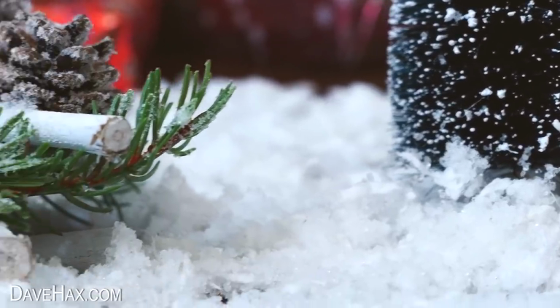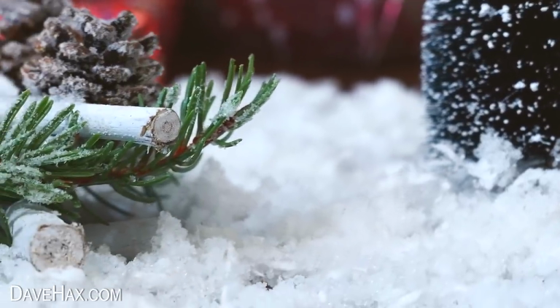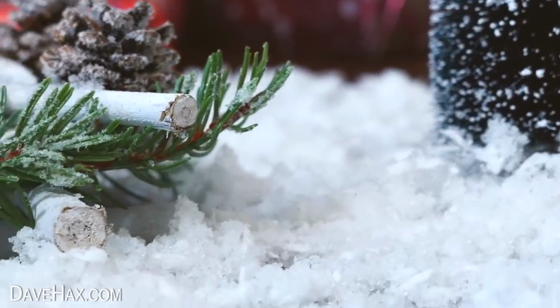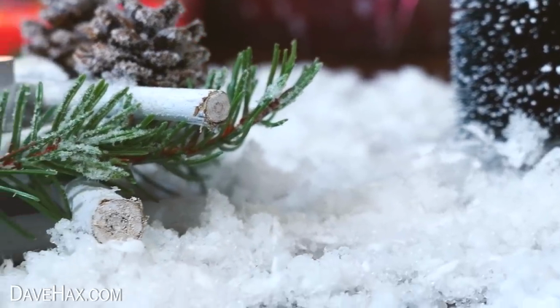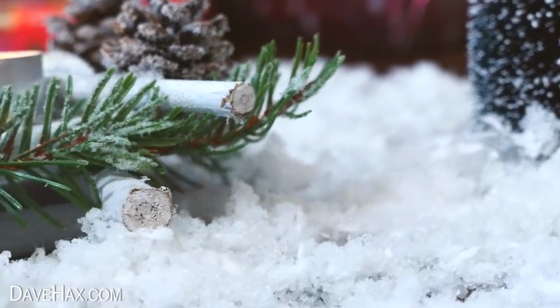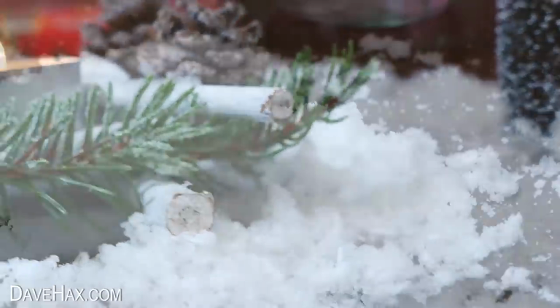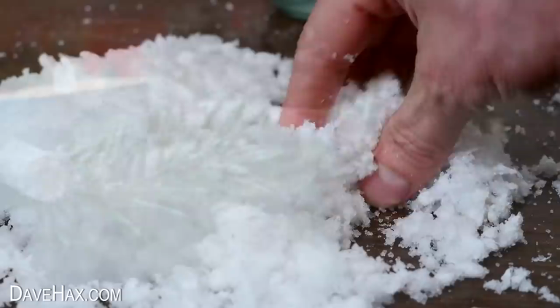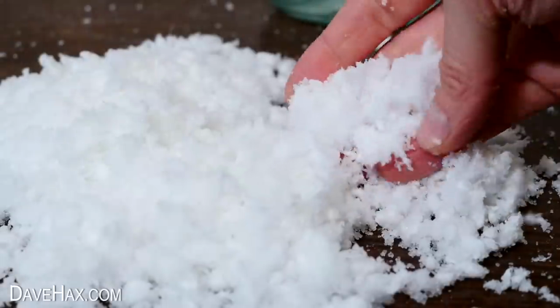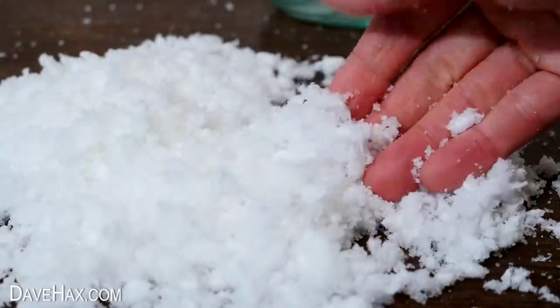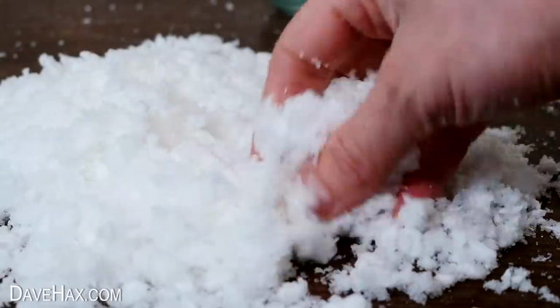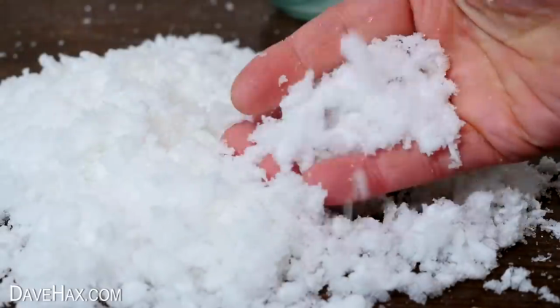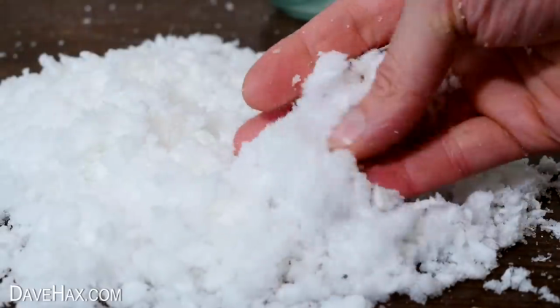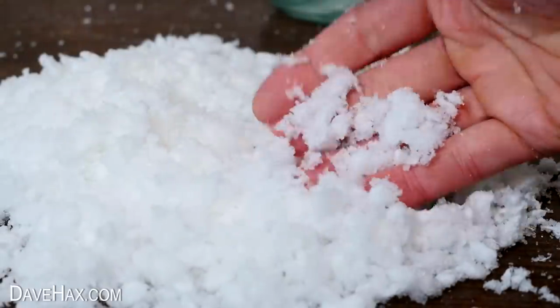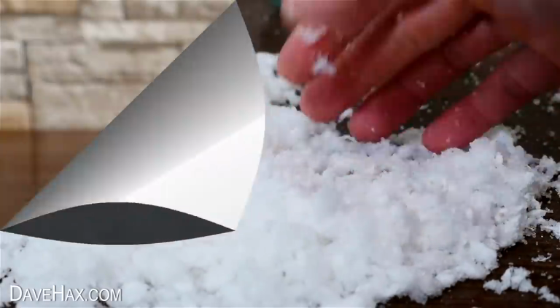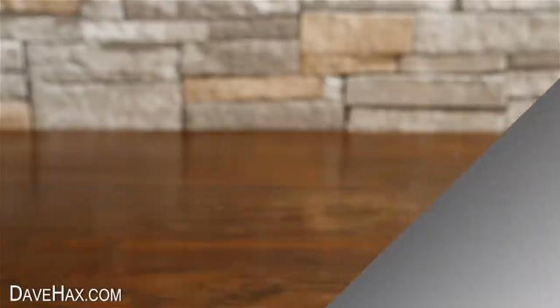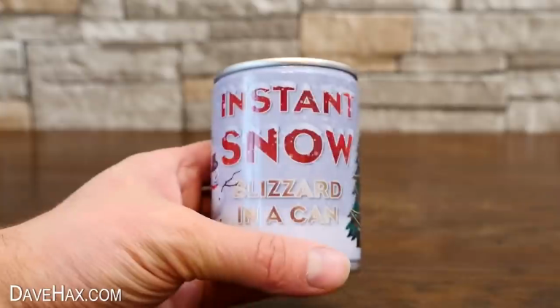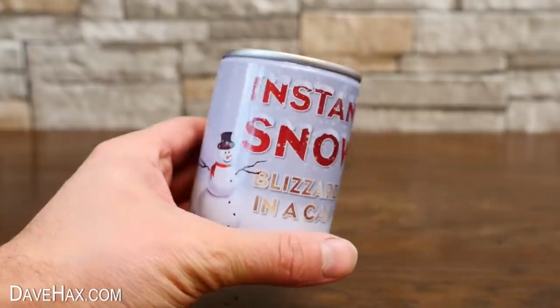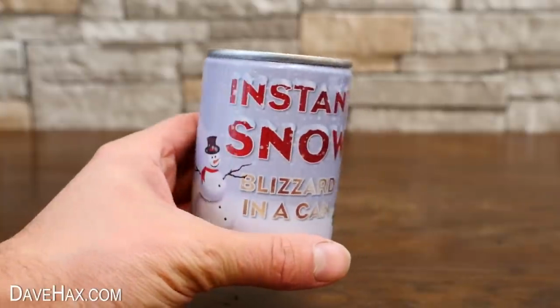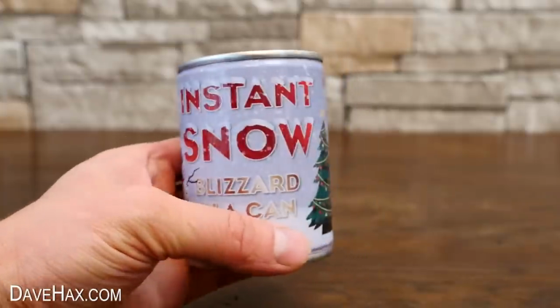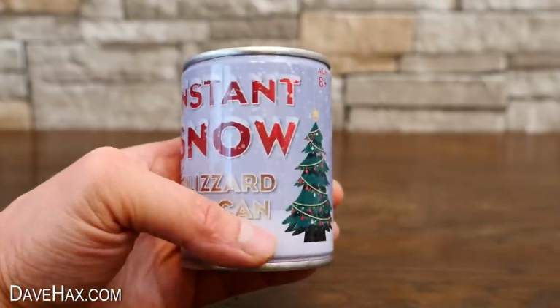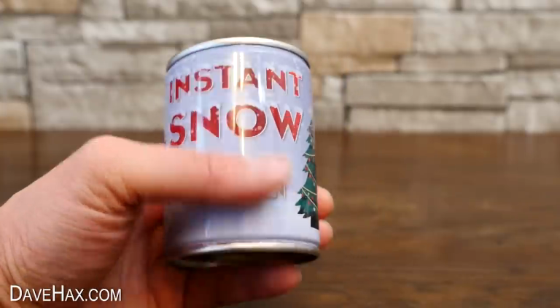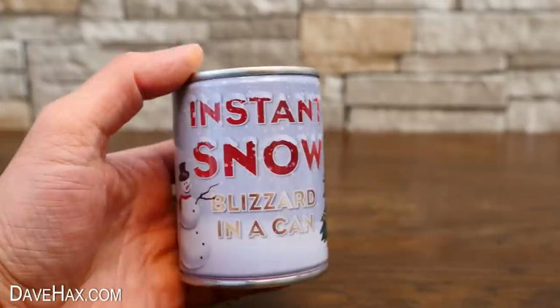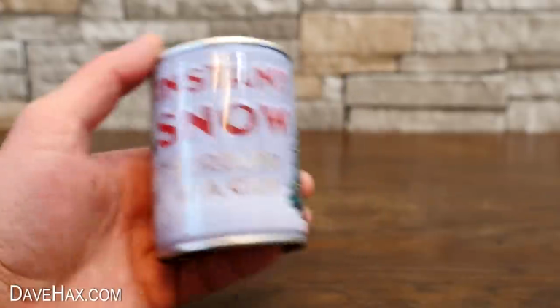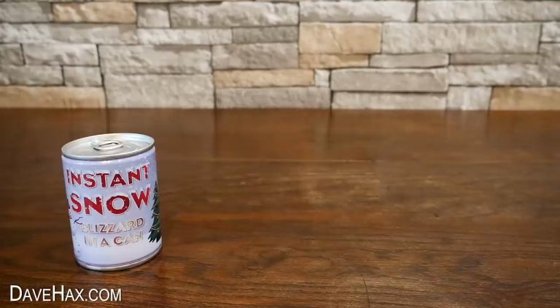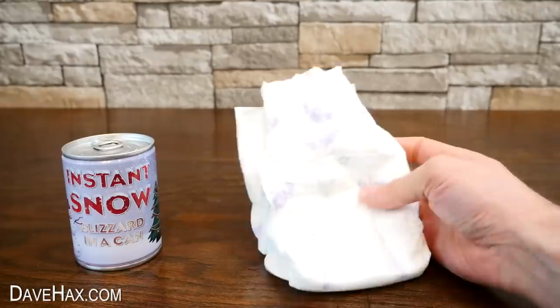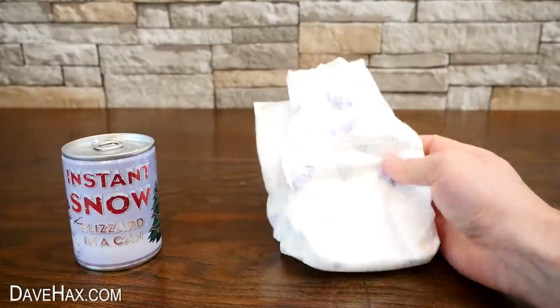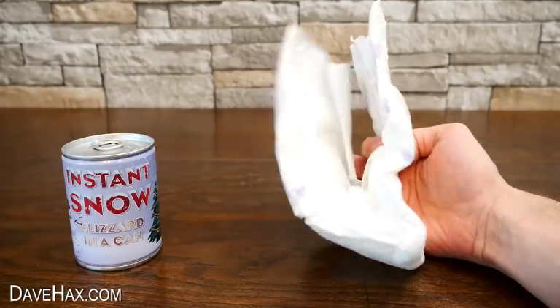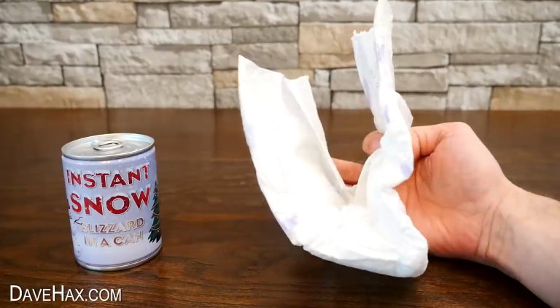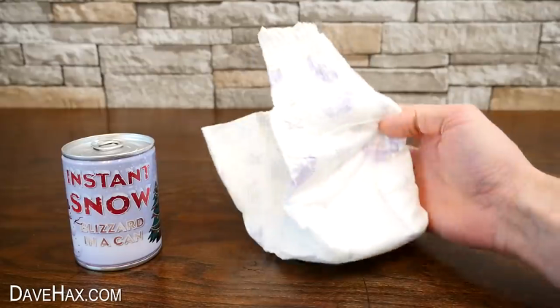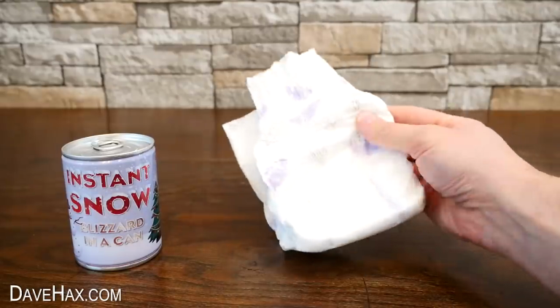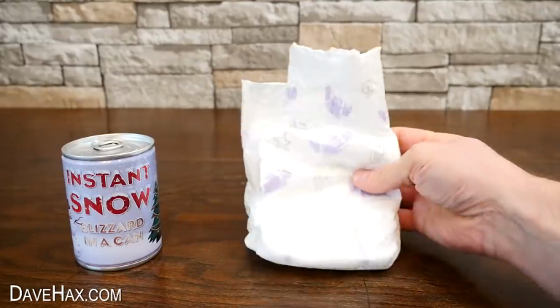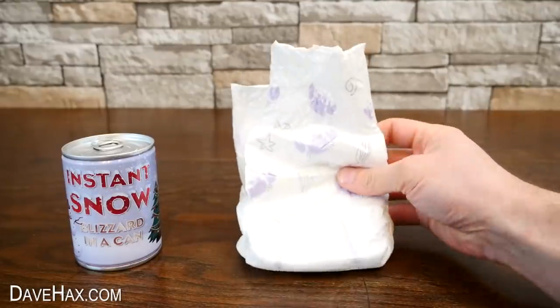Now that winter's here, I thought it's time to make some snow. I'm going to compare this instant snow from a can with my own homemade snow, which I'll be making from a nappy, or diaper as you may call it.